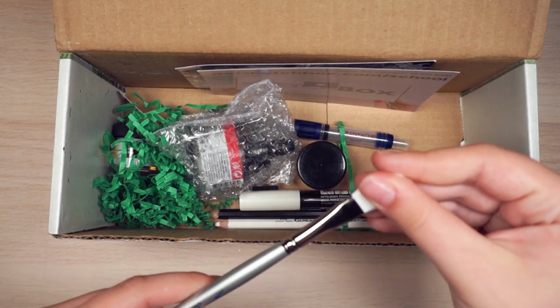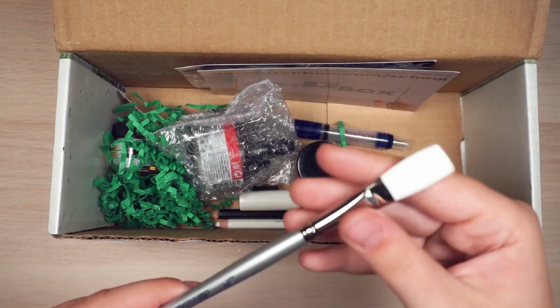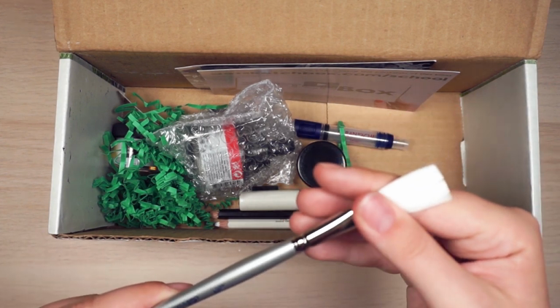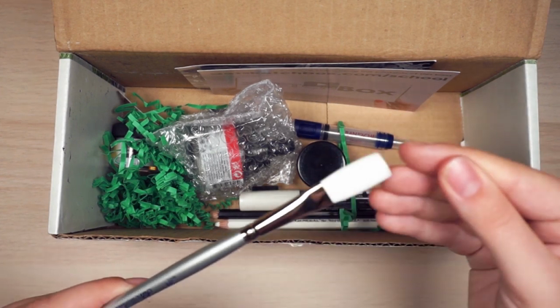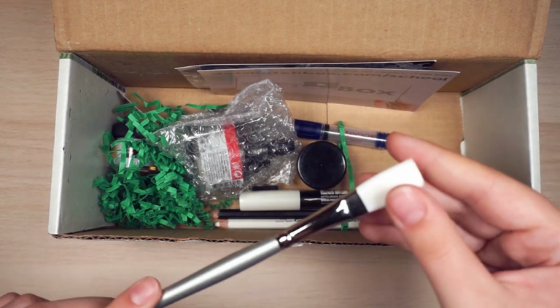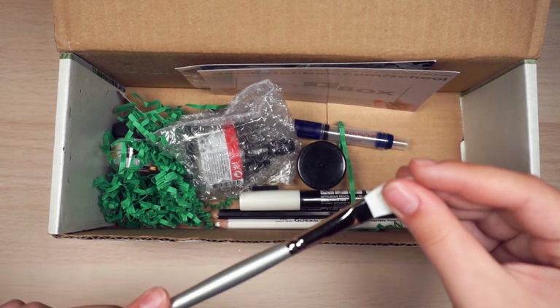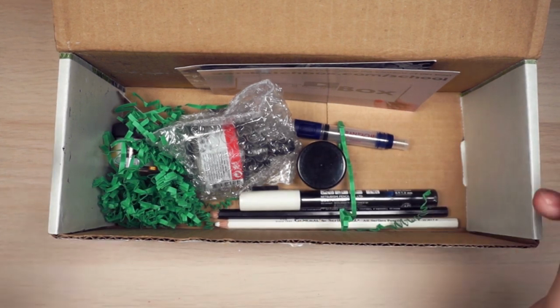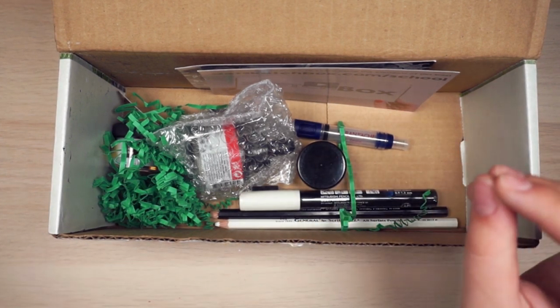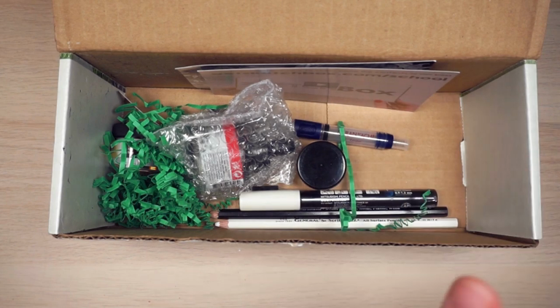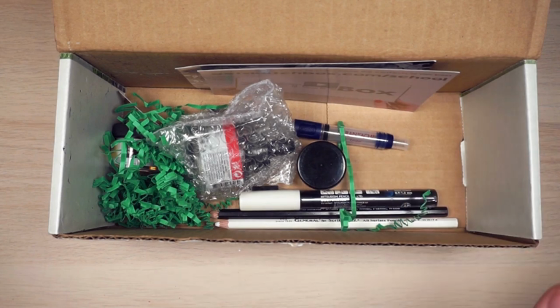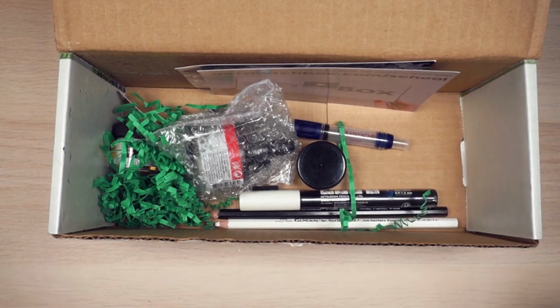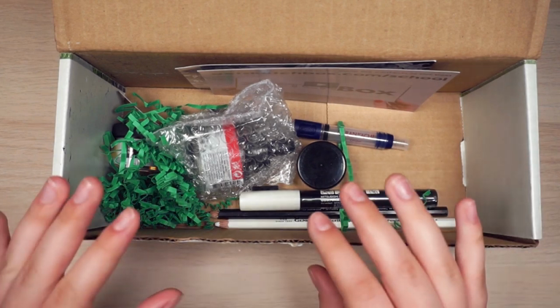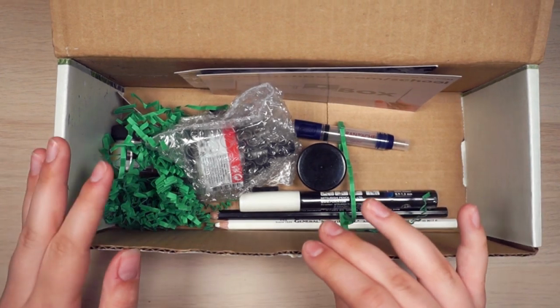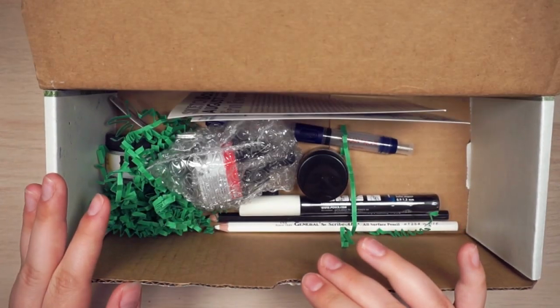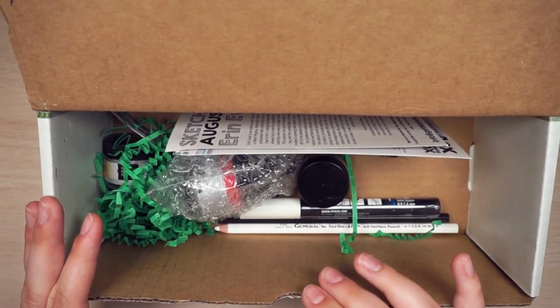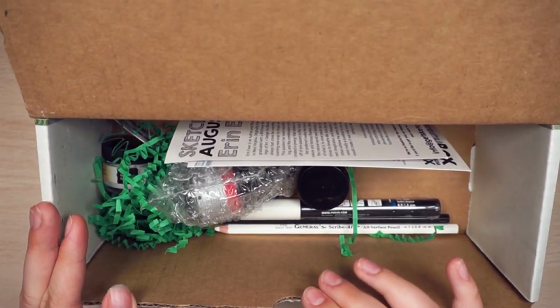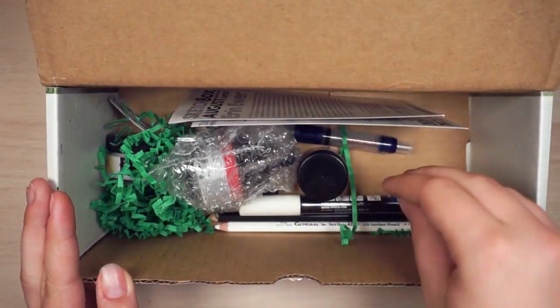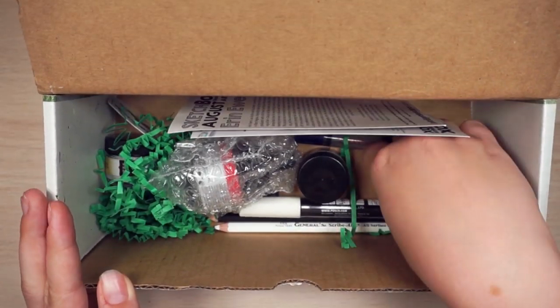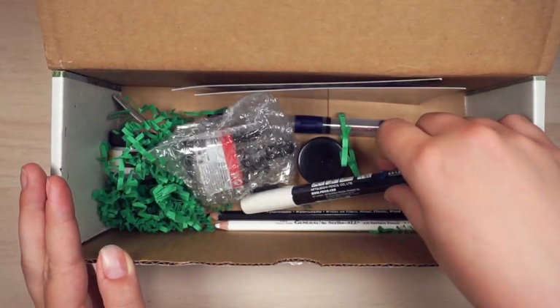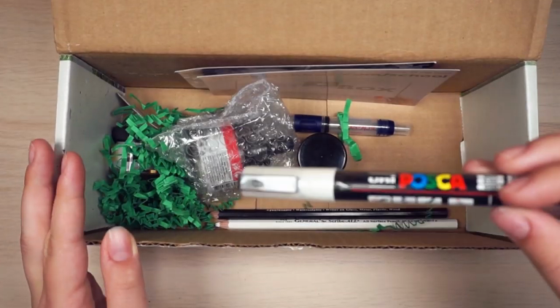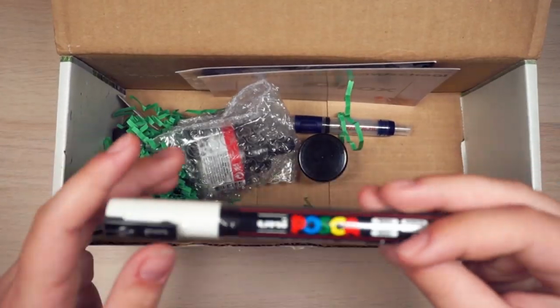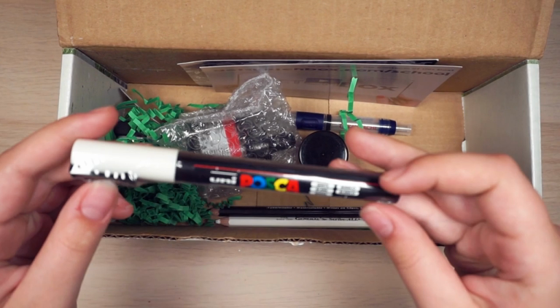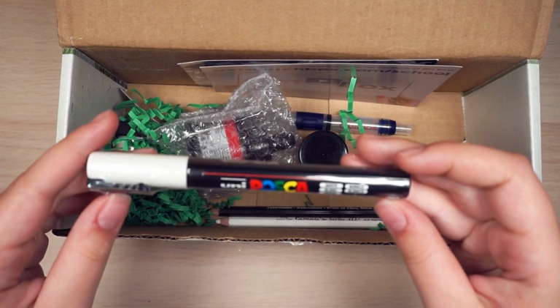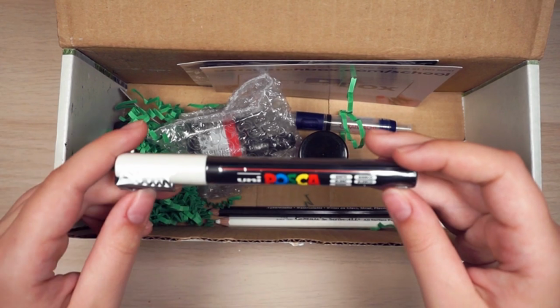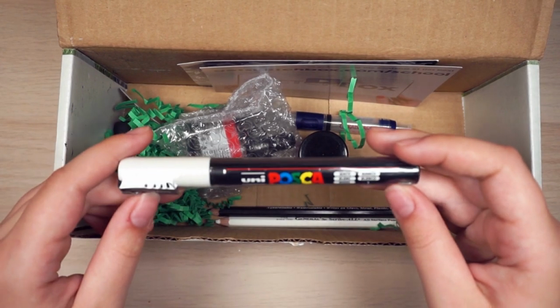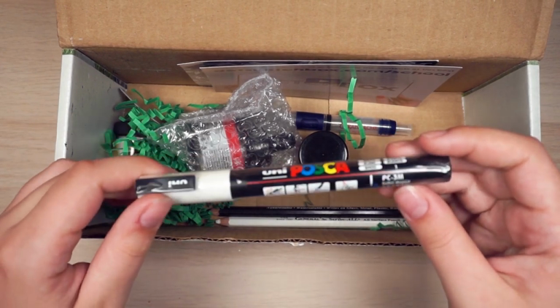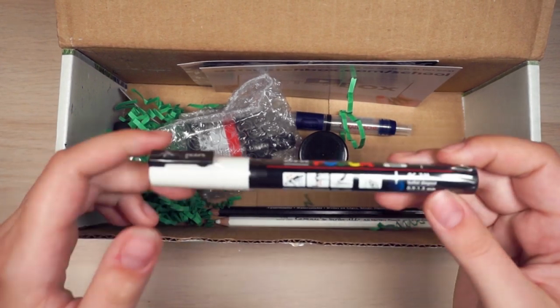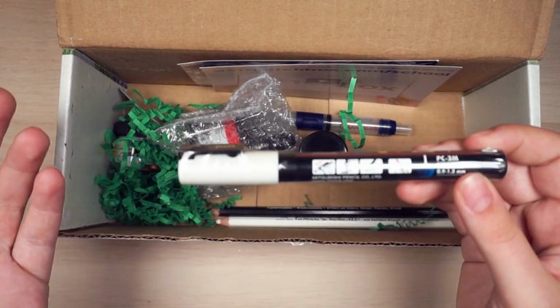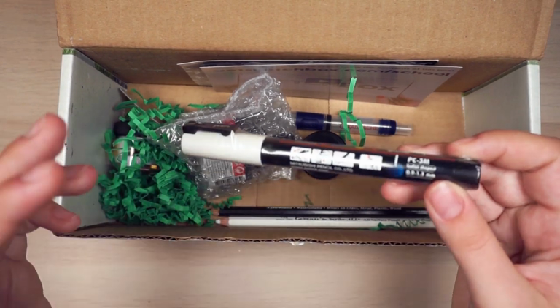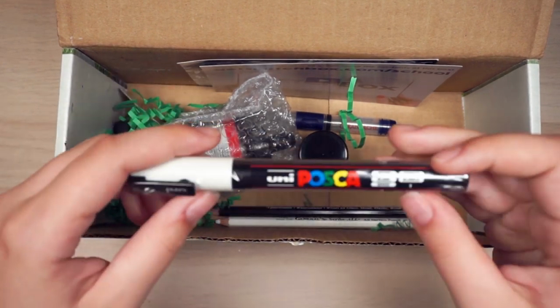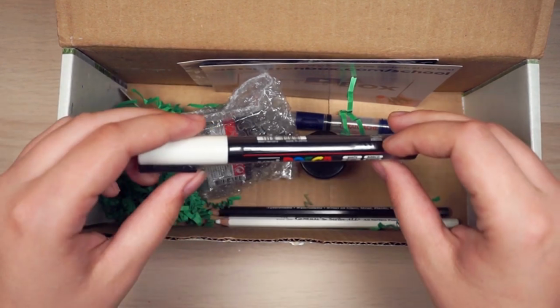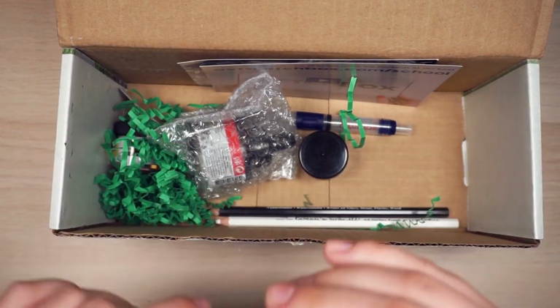It's a synthetic brush, it's white. Not sure exactly what the whole idea of this box is yet. Oh, a new white Posca! This is awesome. I've been wanting to buy one, so this is good.